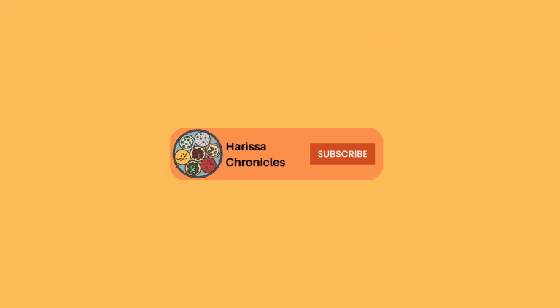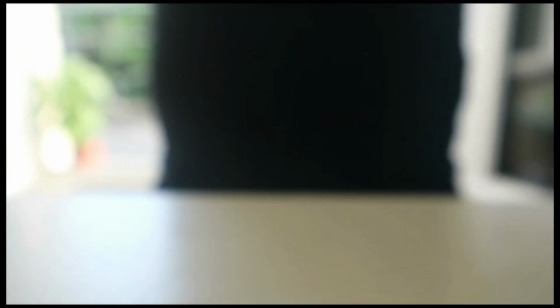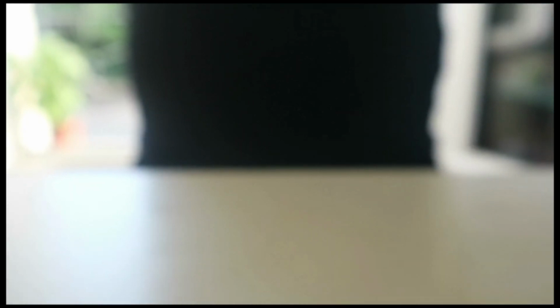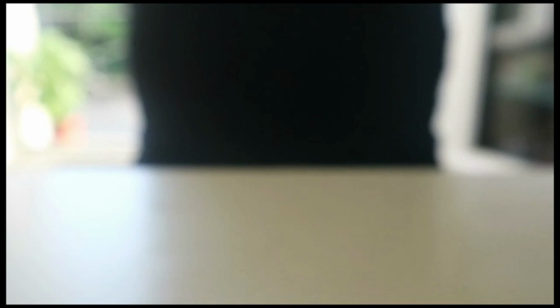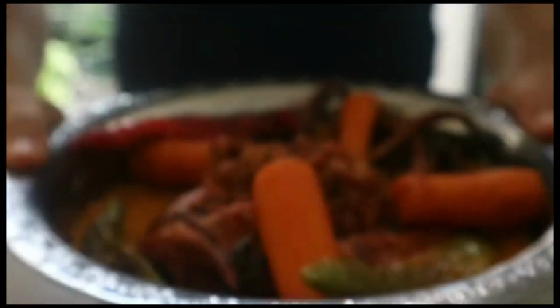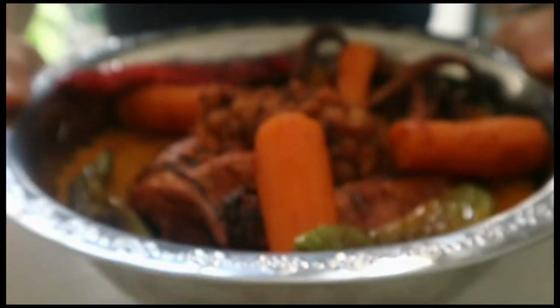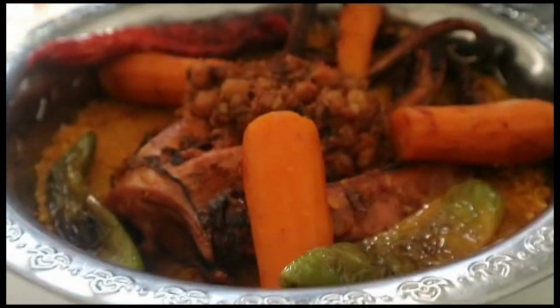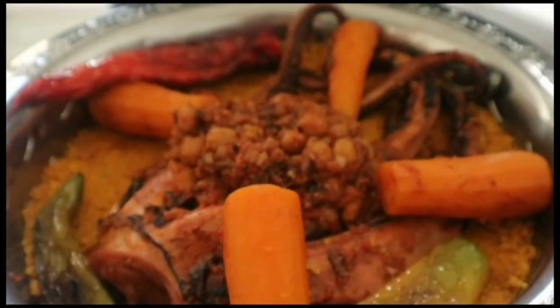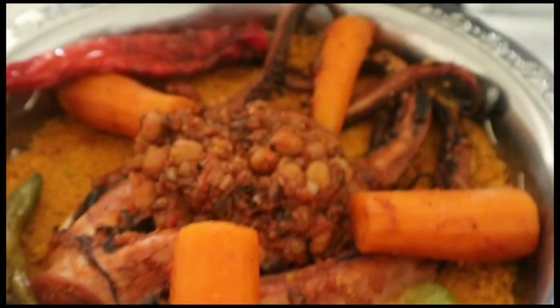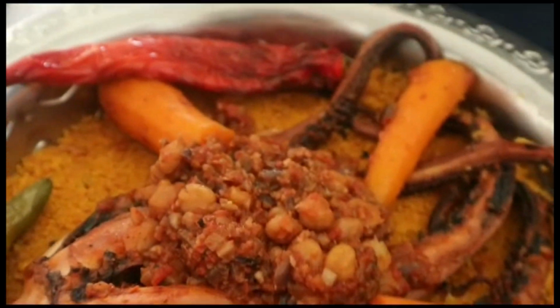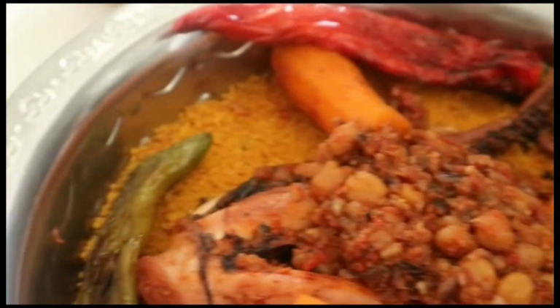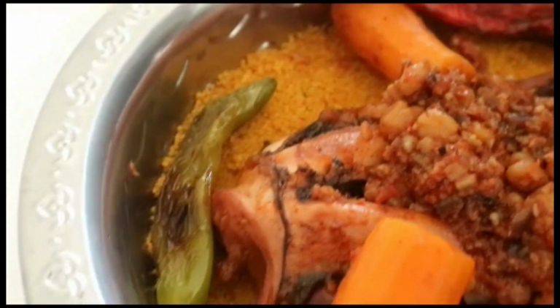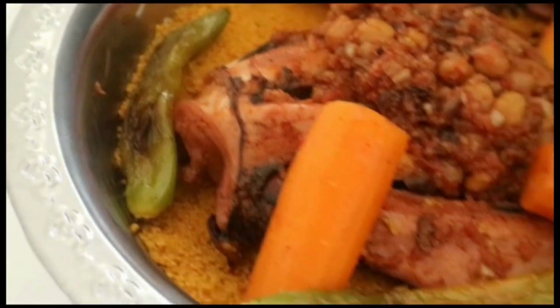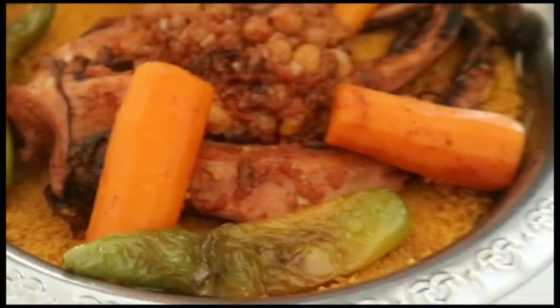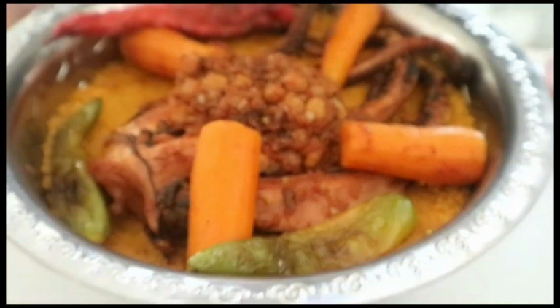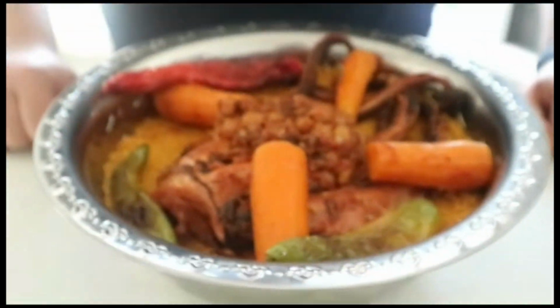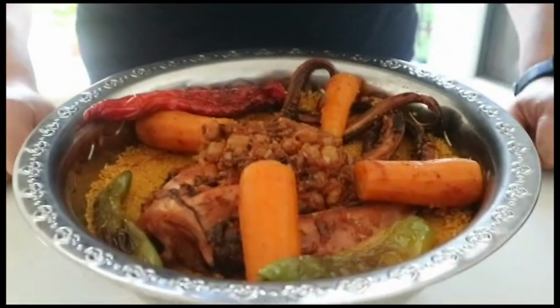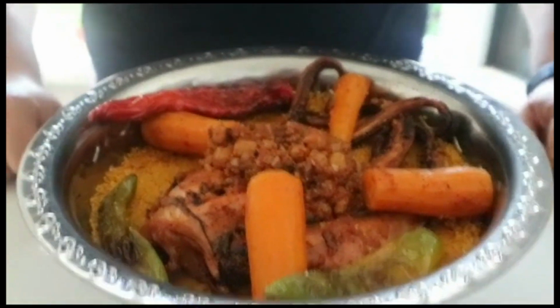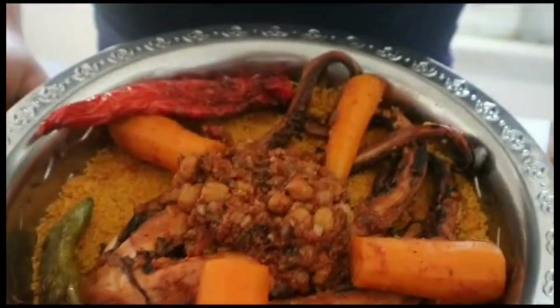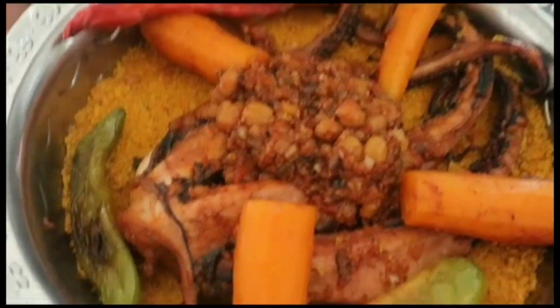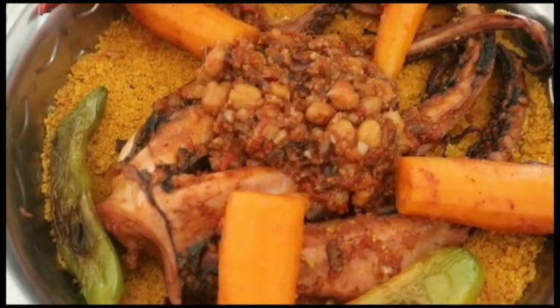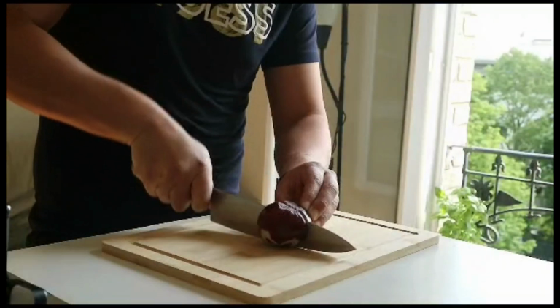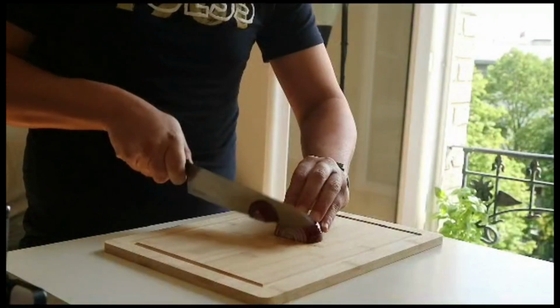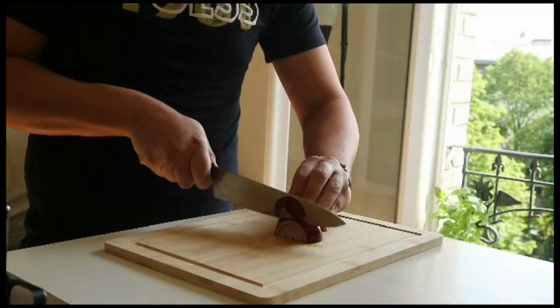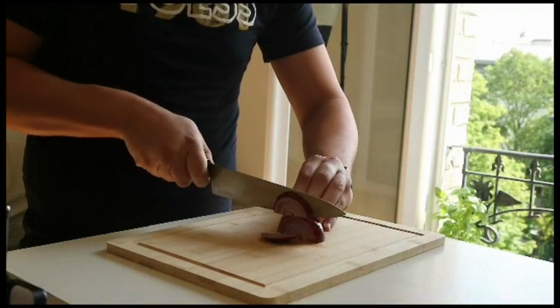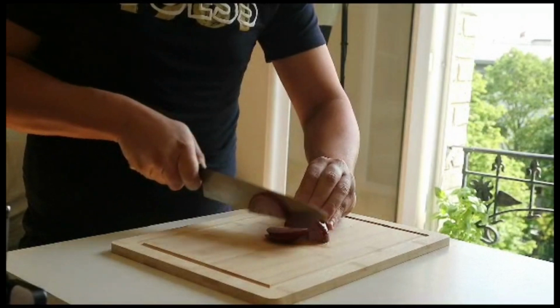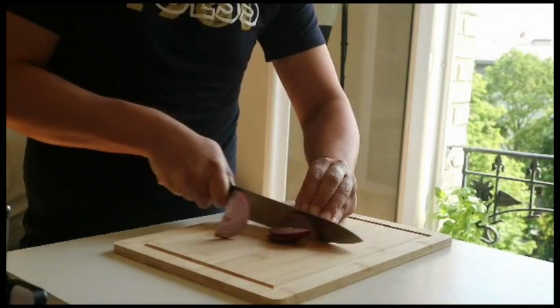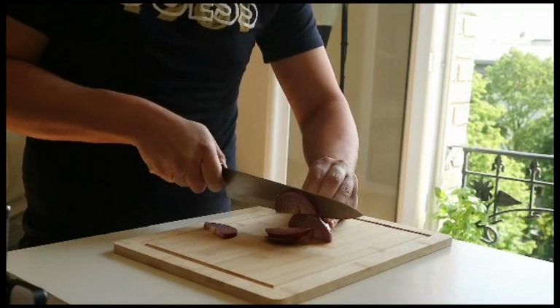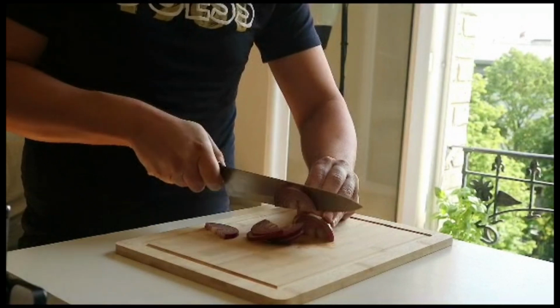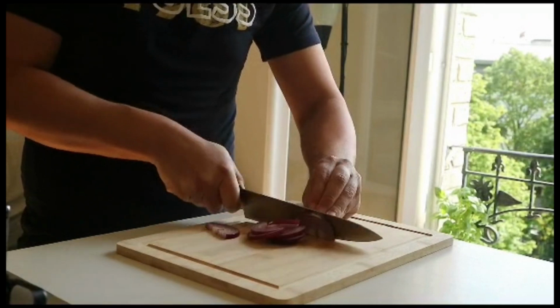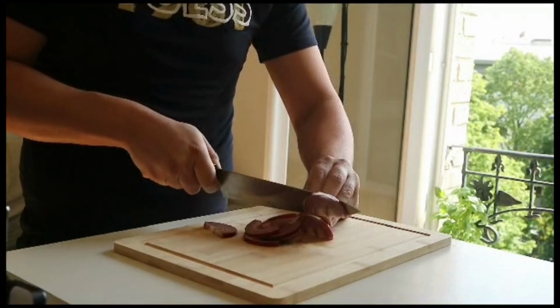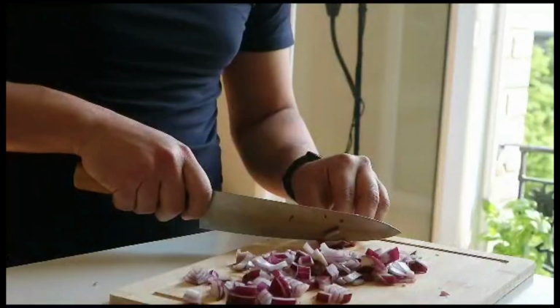Welcome to another video. Today we're diving into the vibrant and flavorsome world of Tunisian cuisine, and I'm thrilled to guide you through the preparation of a special dish: Tunisian octopus couscous. So let's get started.